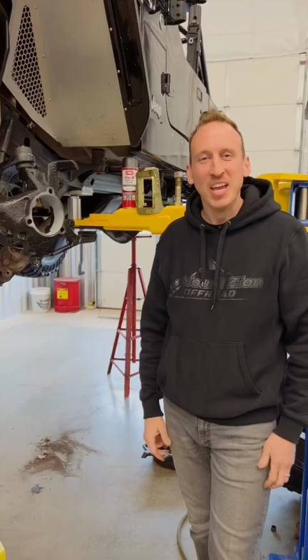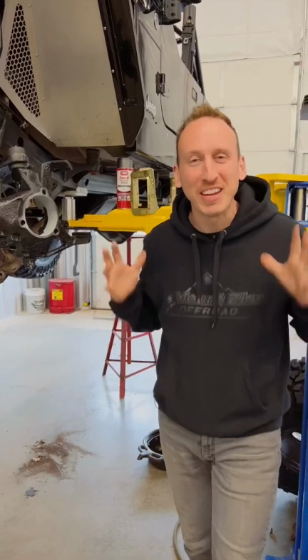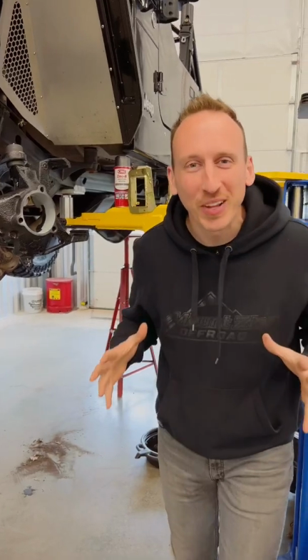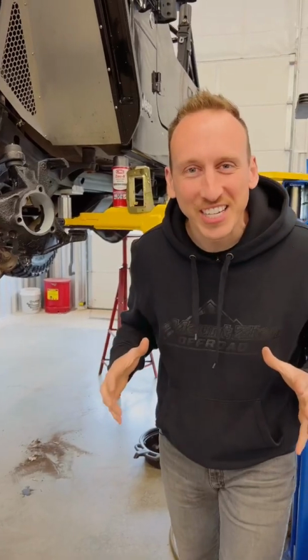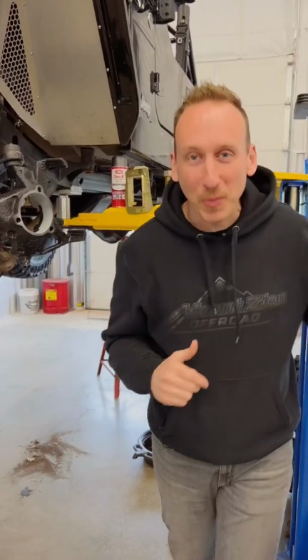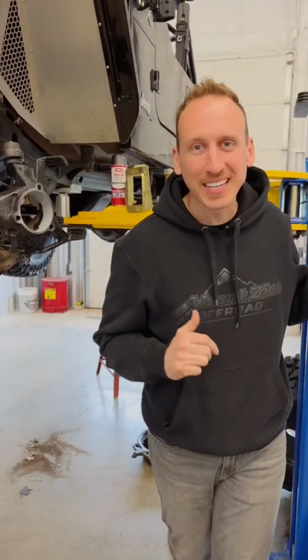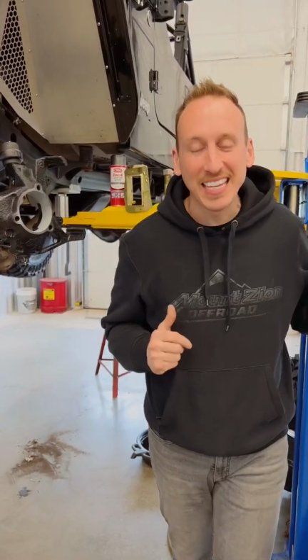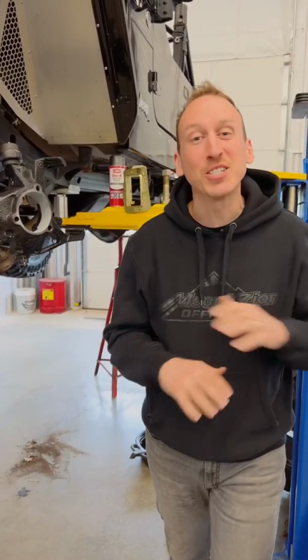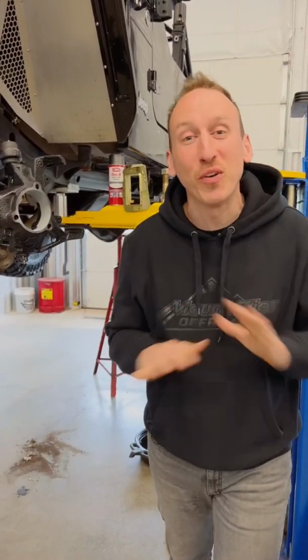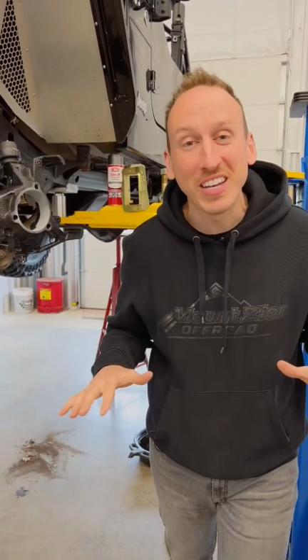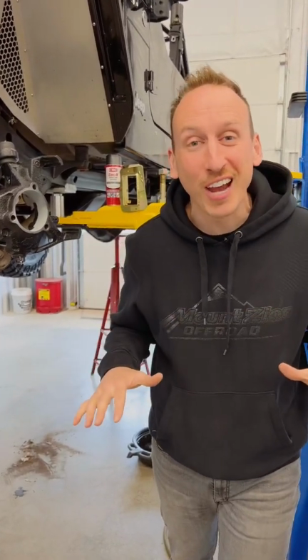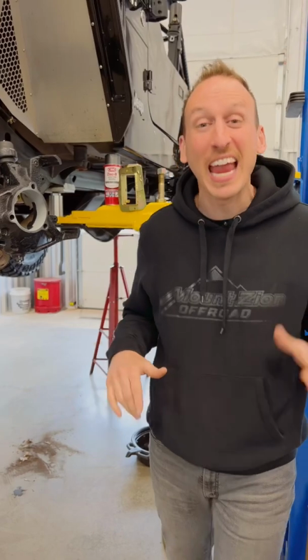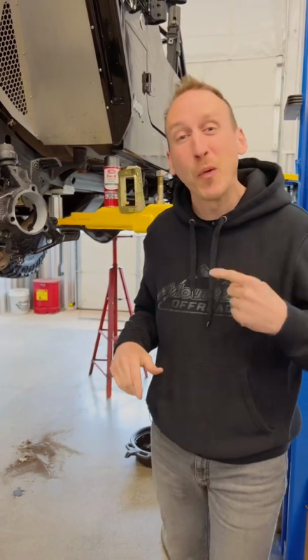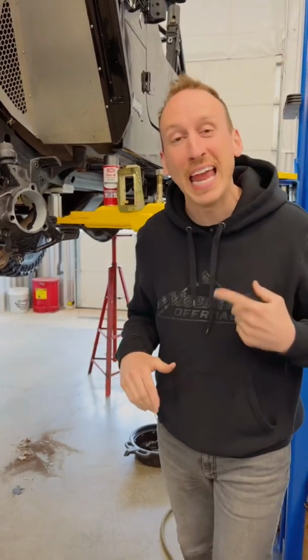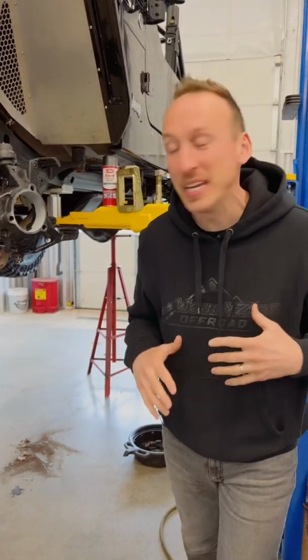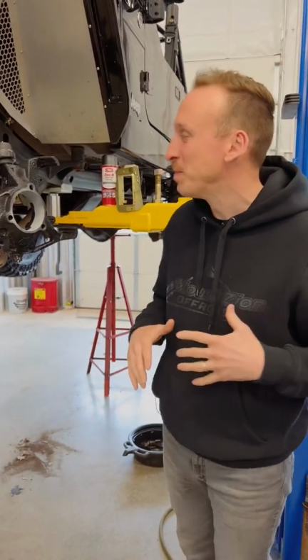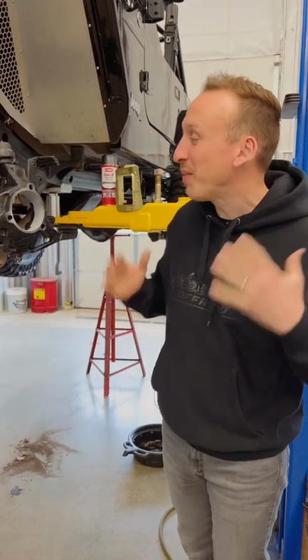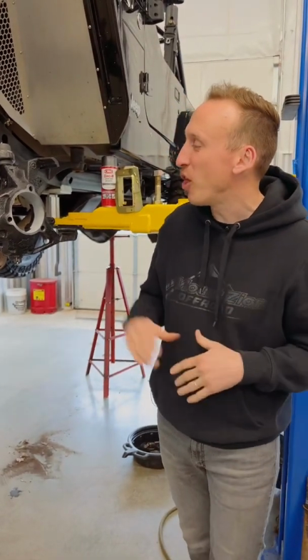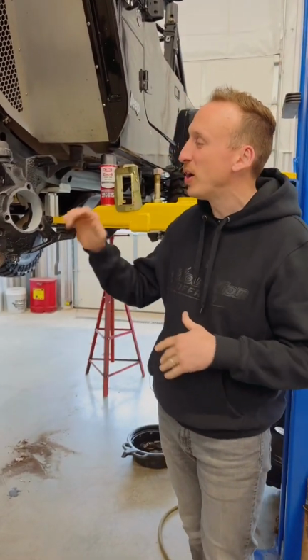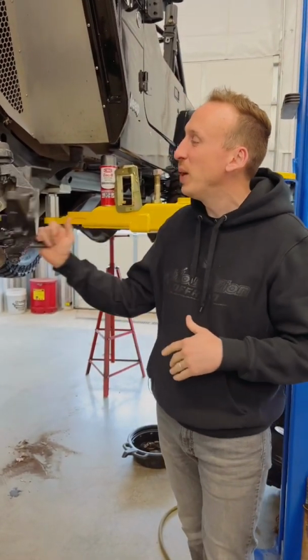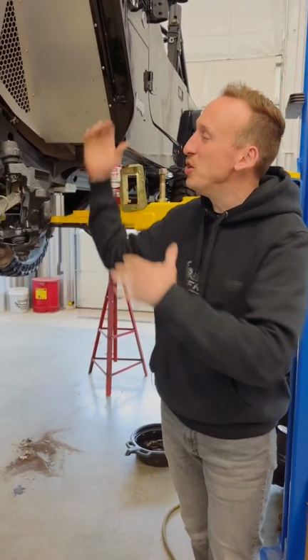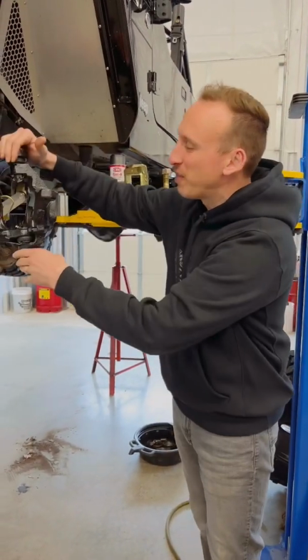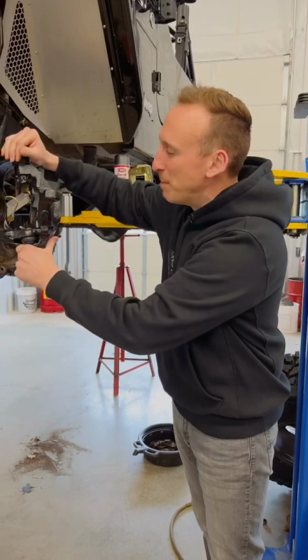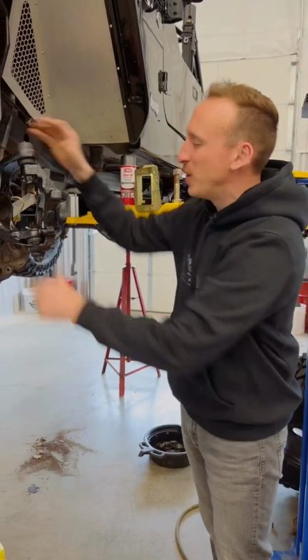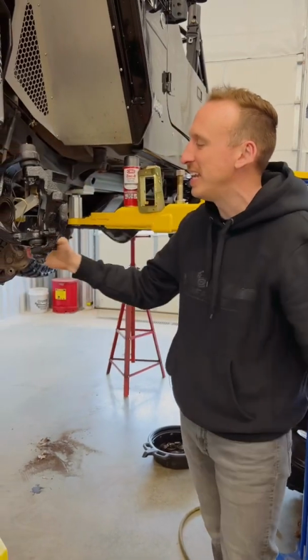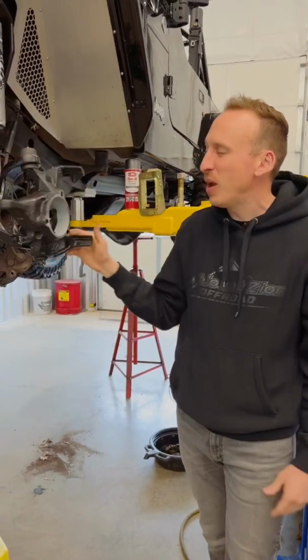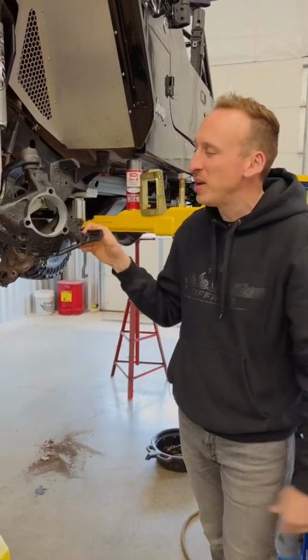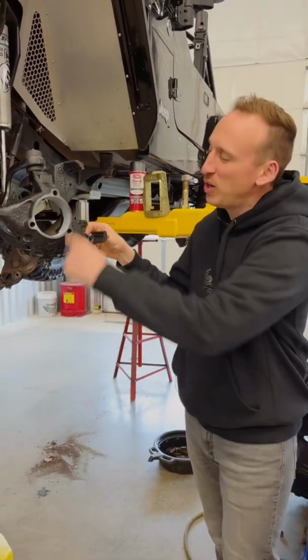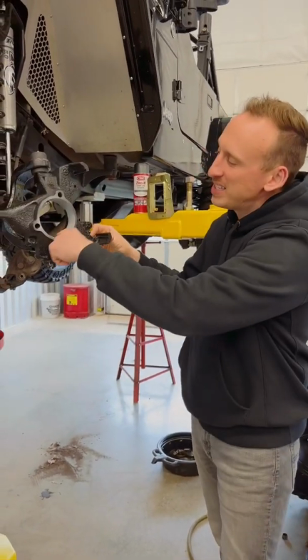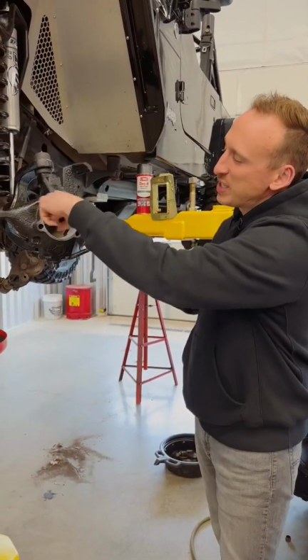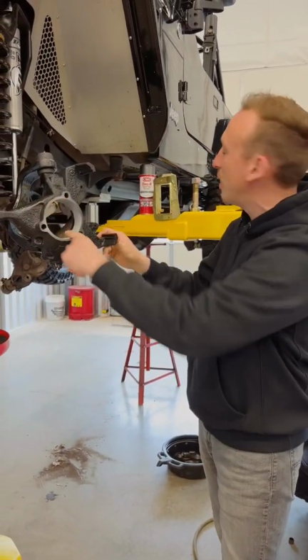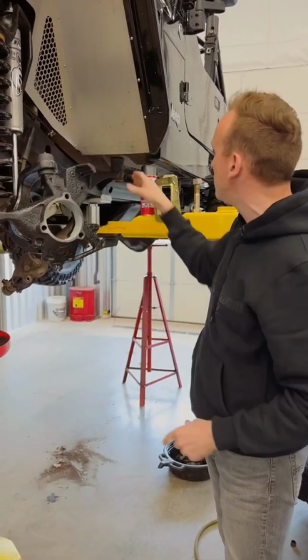We have a super clean TJ up on the rack today. It's getting some new 37 inch tires and a 4.88 regear. While we have it all apart, we put new Teraflex ball joints in it, and what I wanted to show you was this spray that we used here.